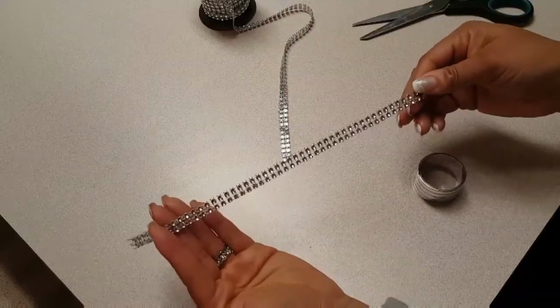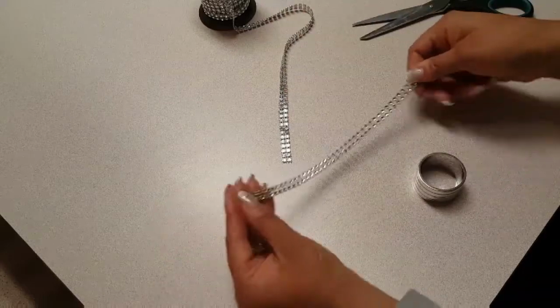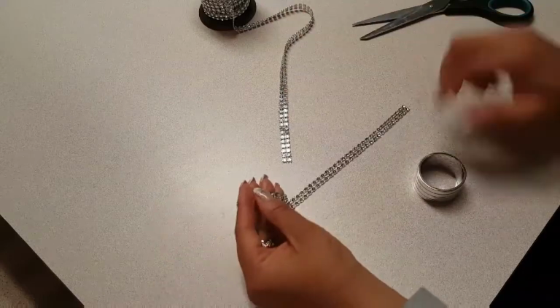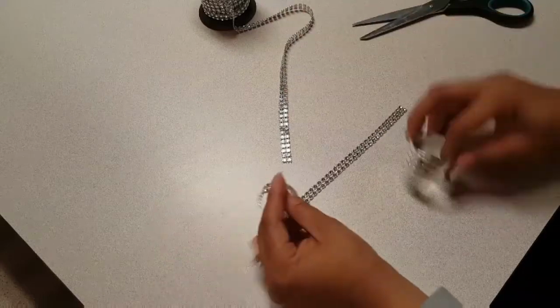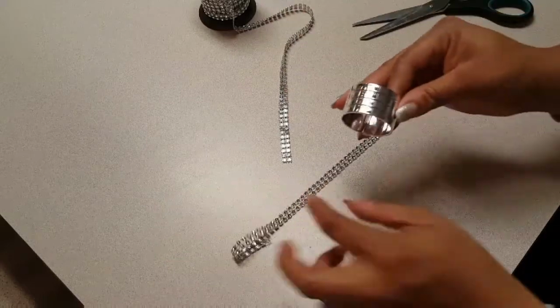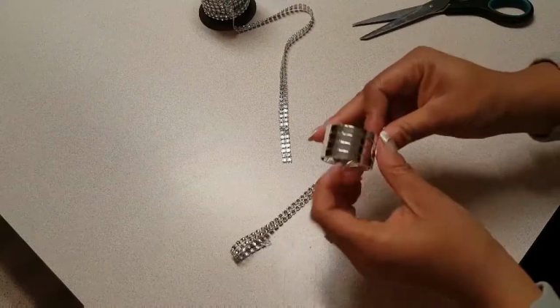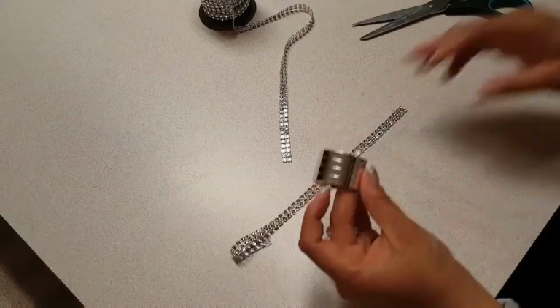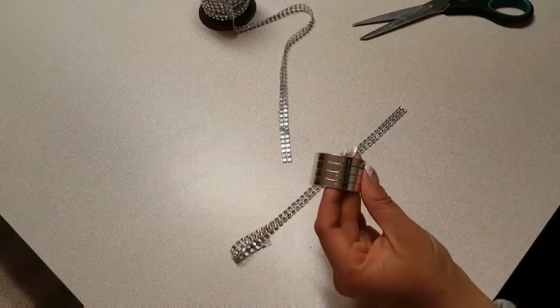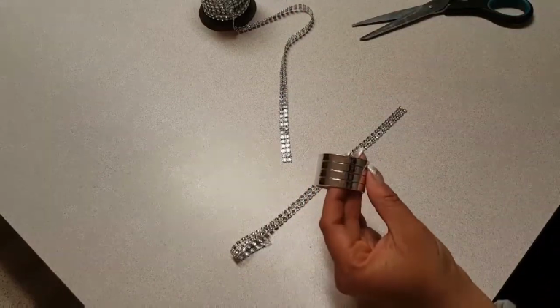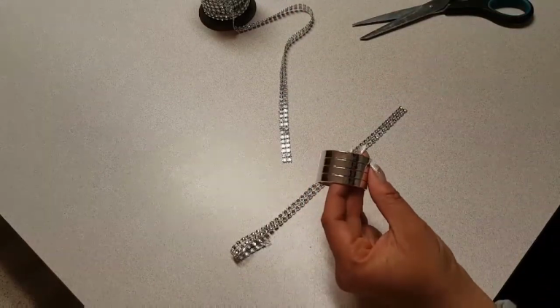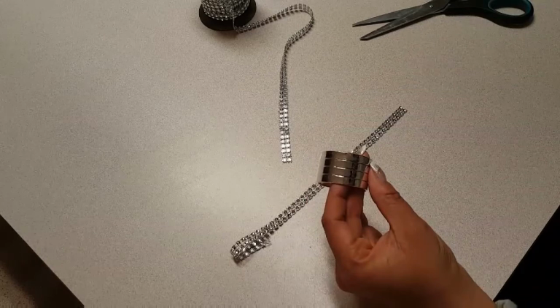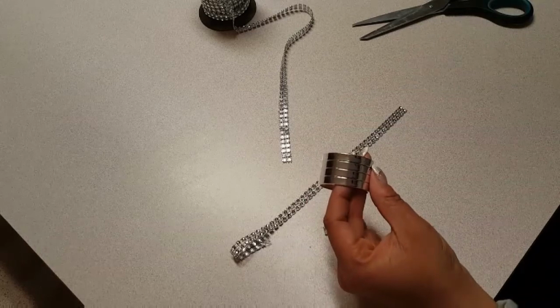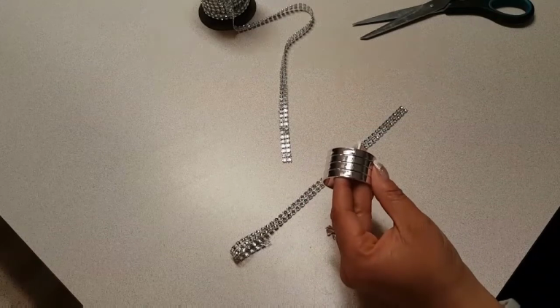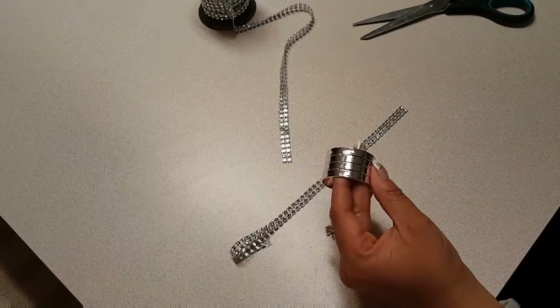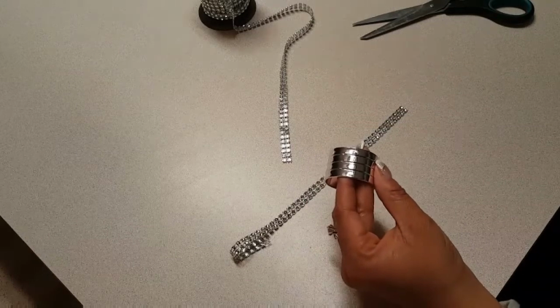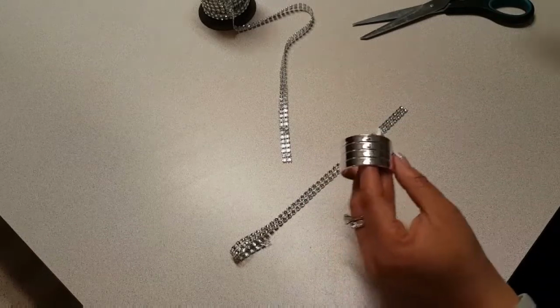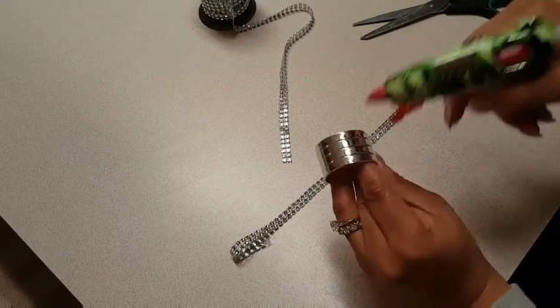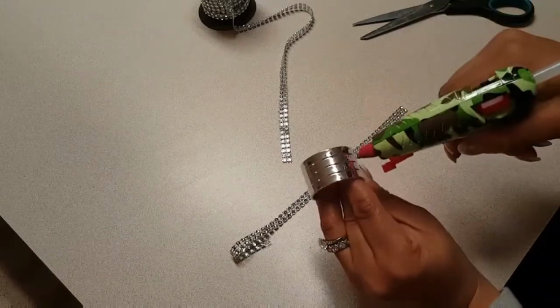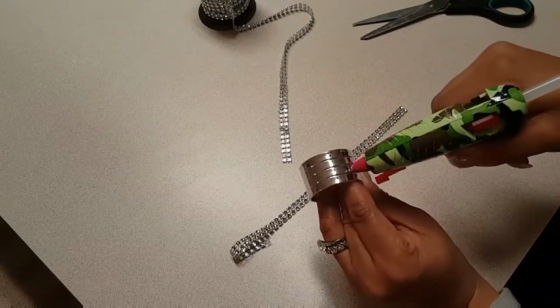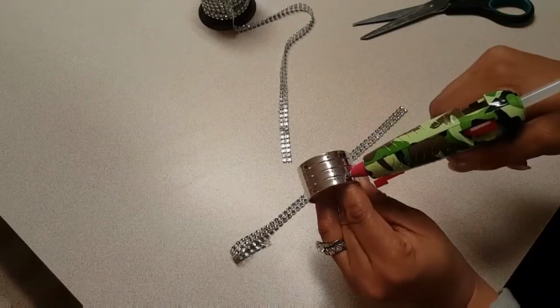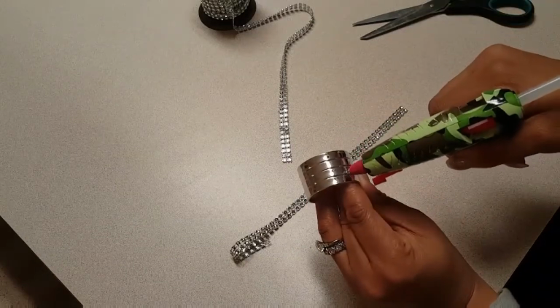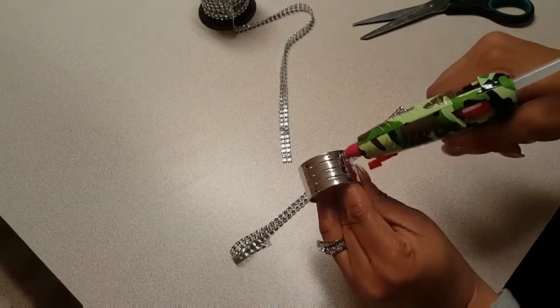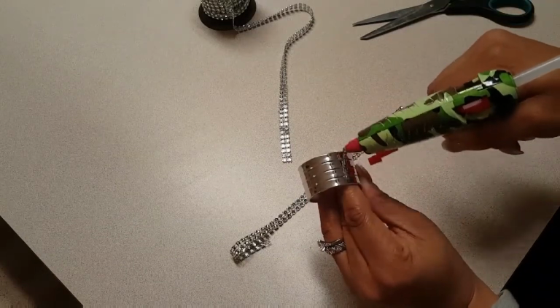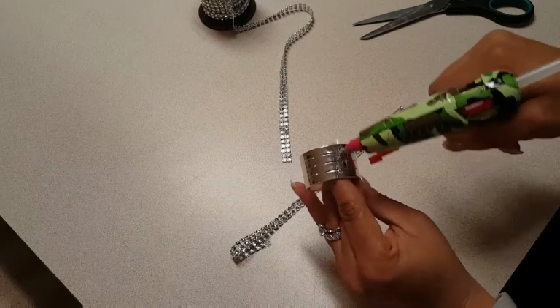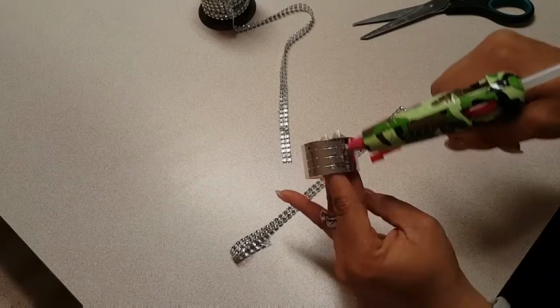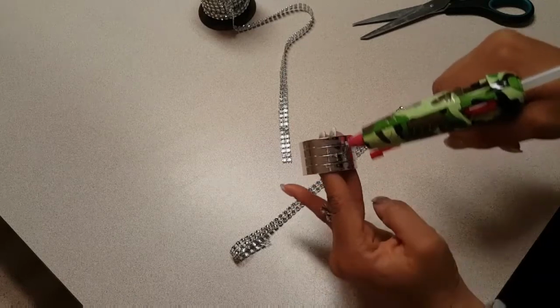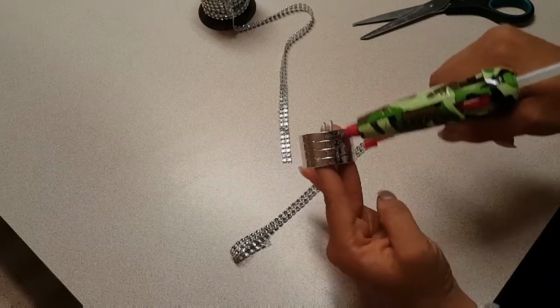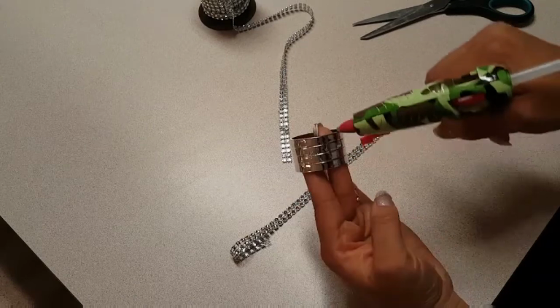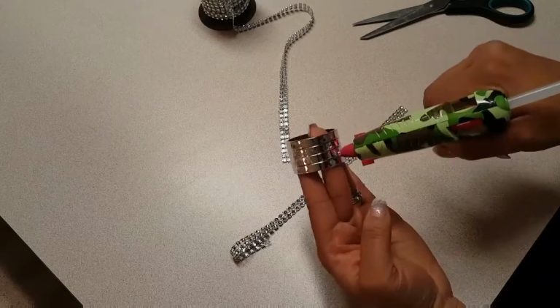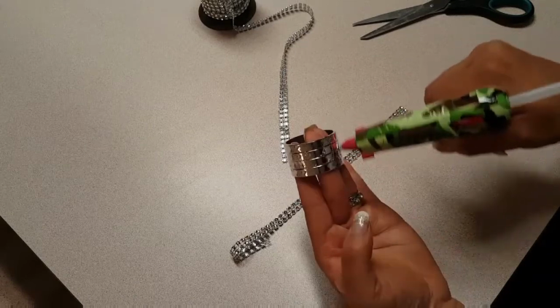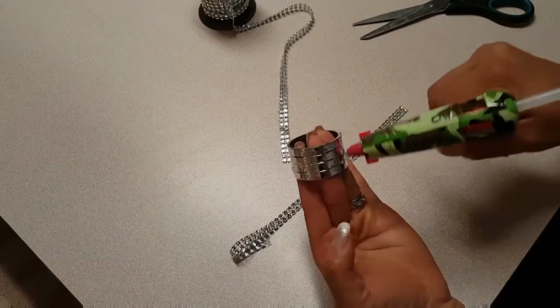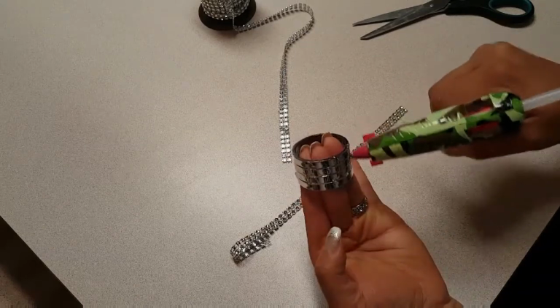For the purposes of the video I'm going to put my hot glue on the ring and get started. But in real life what I would do is take that particular piece and make it a template, then cut out several pieces to that same length.